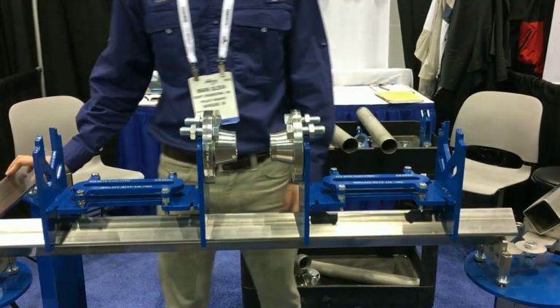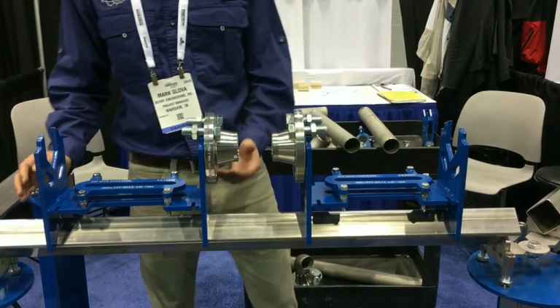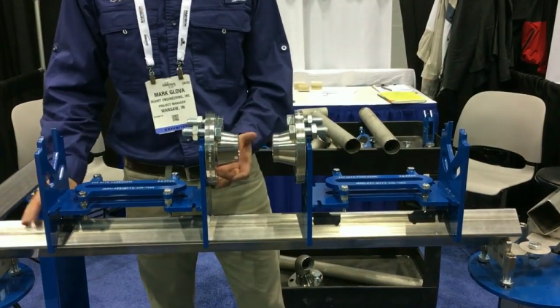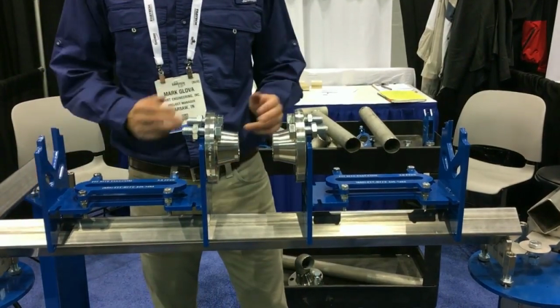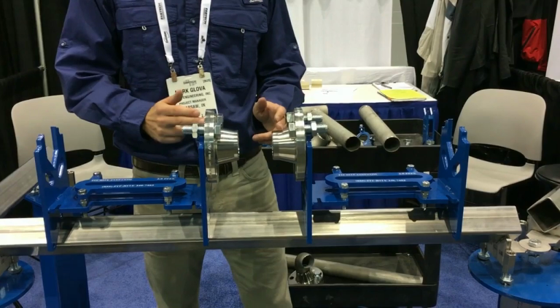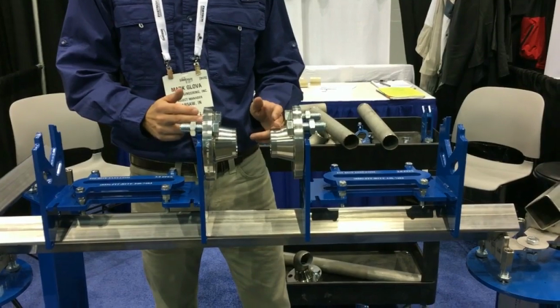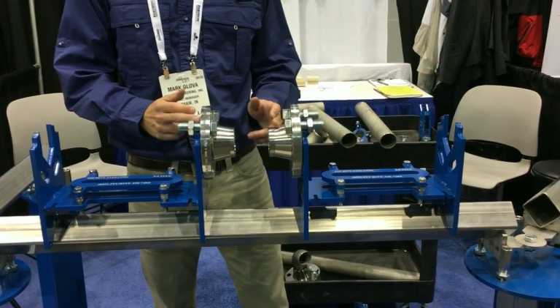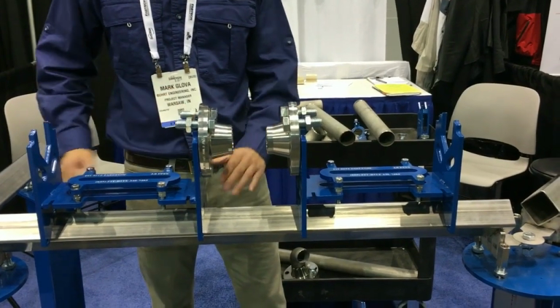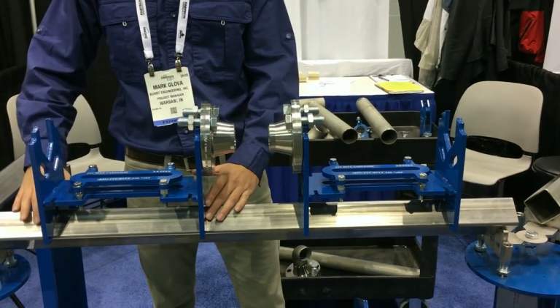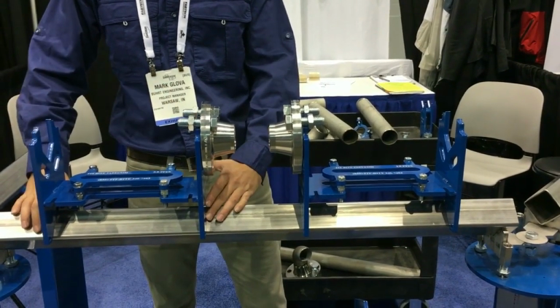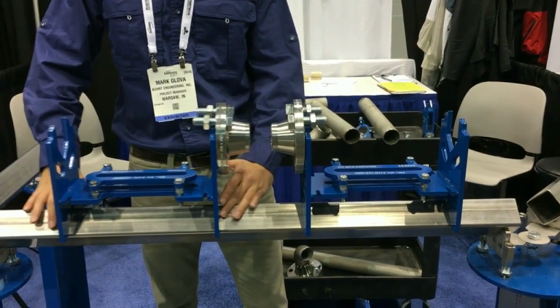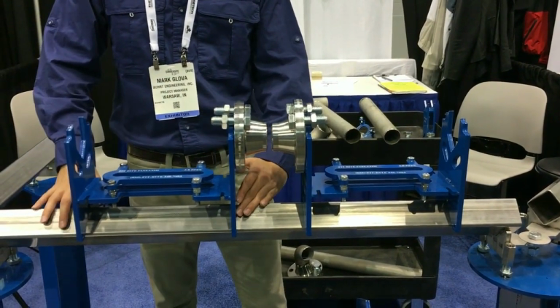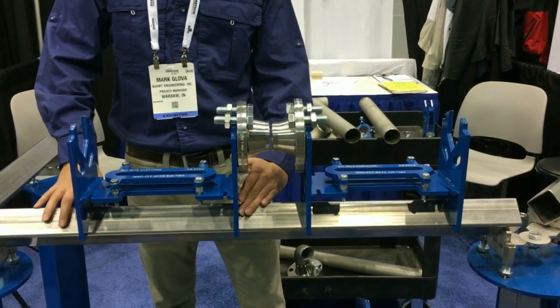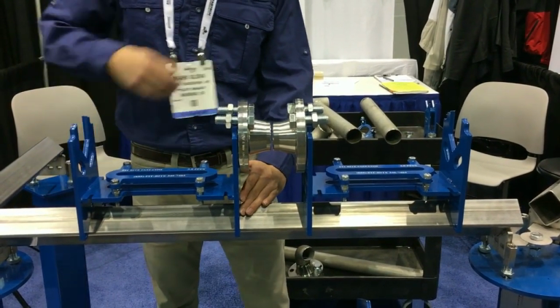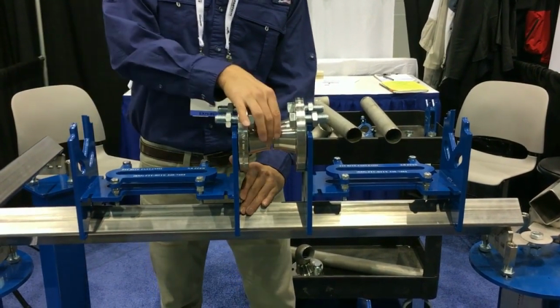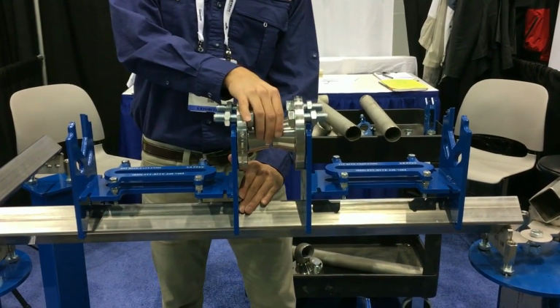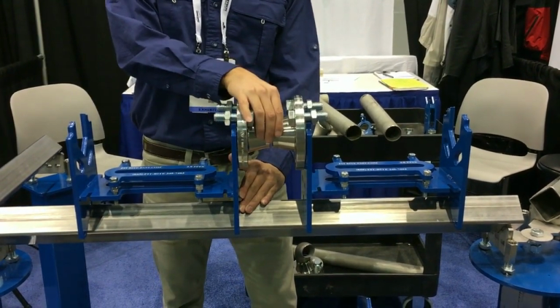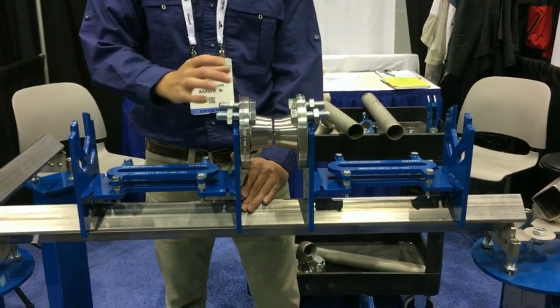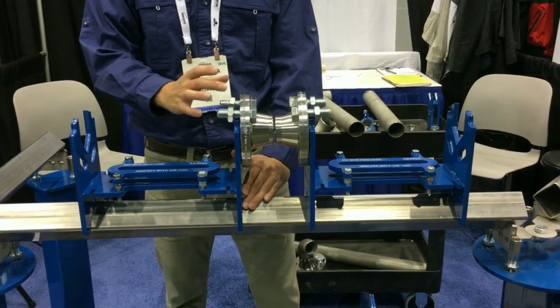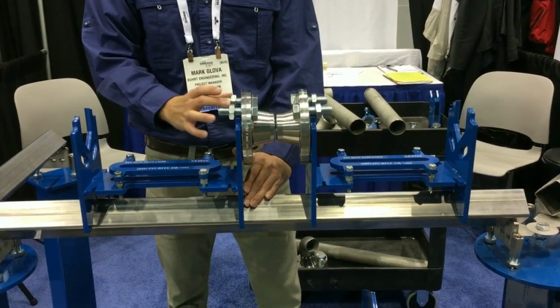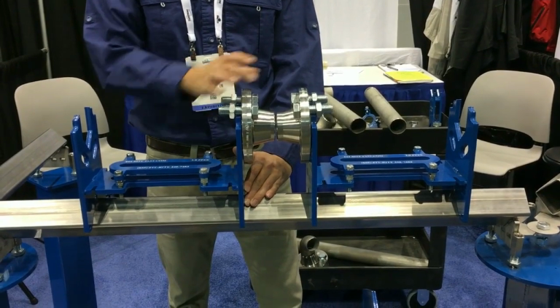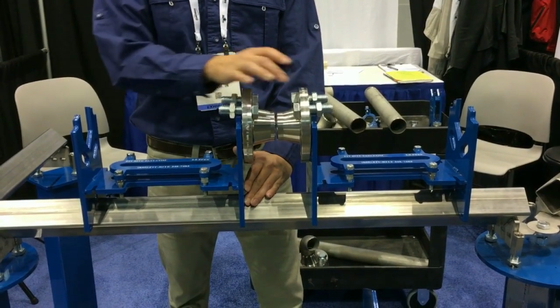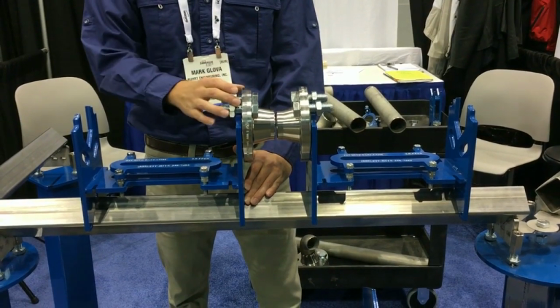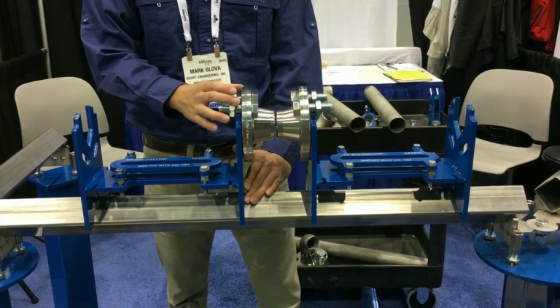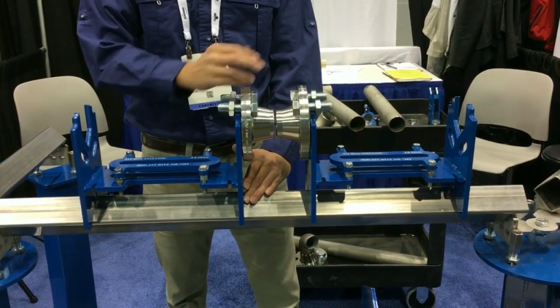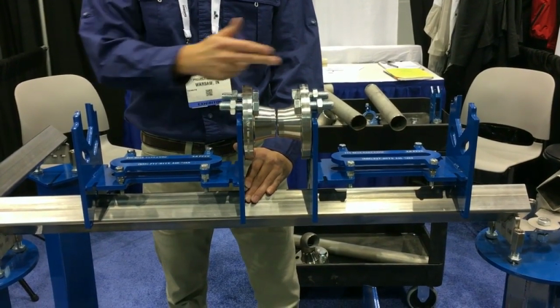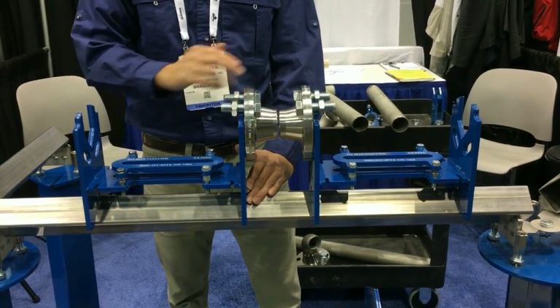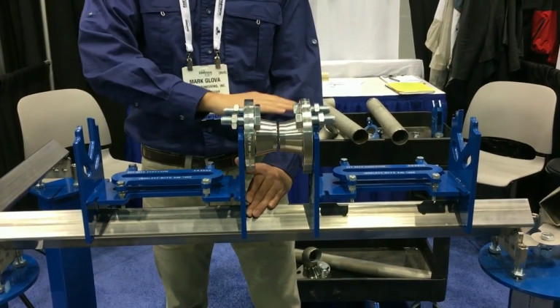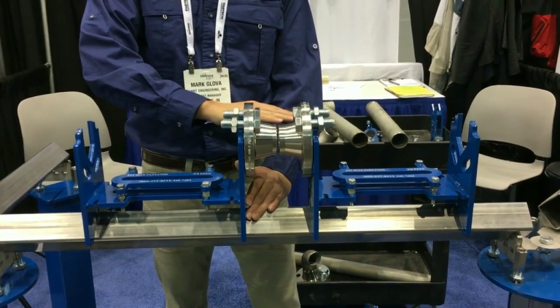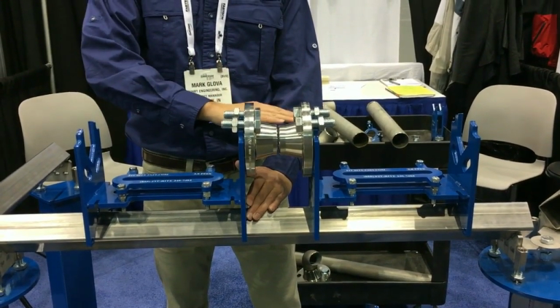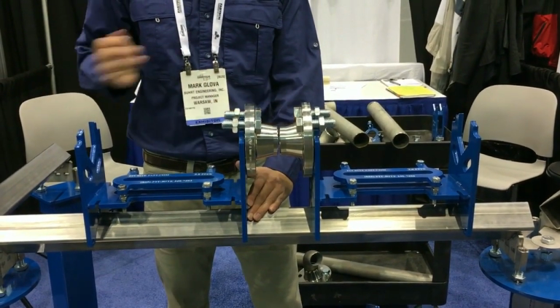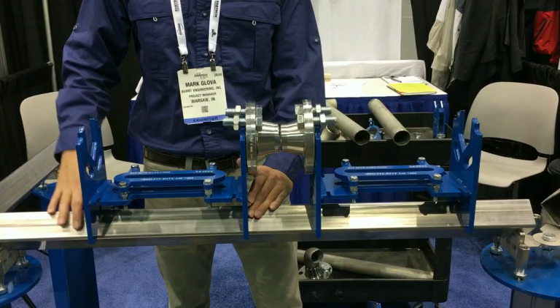Spool pieces, flange to flange in this case, can quickly be fit. Everything is by touch, and I've just timed my bolt hole pattern, and everything is aligned.